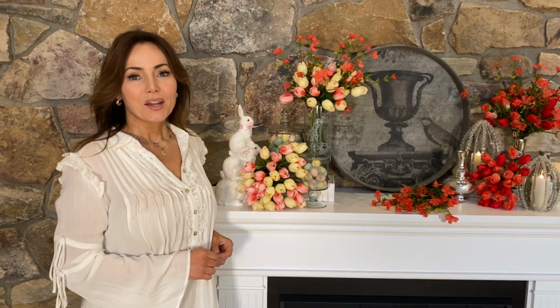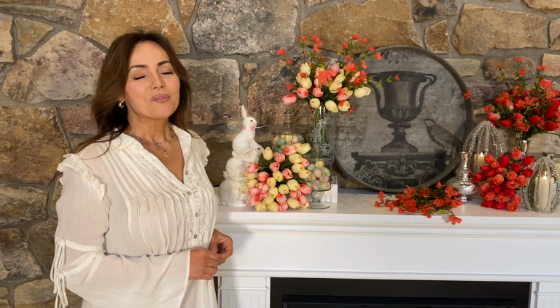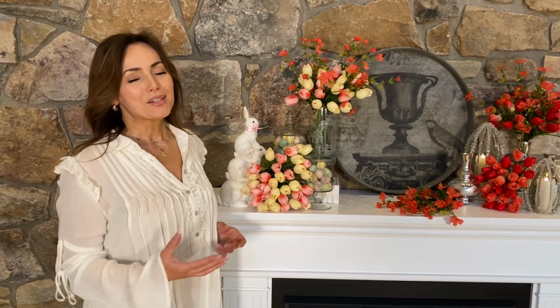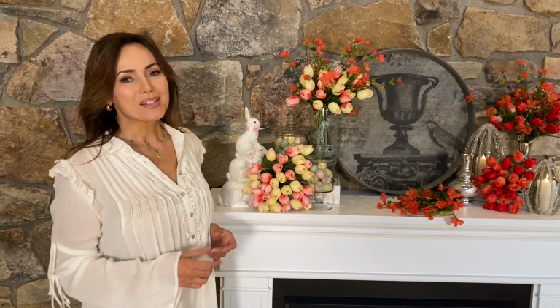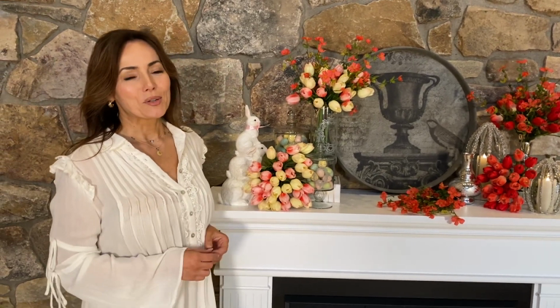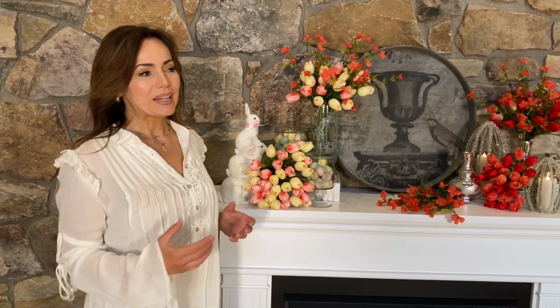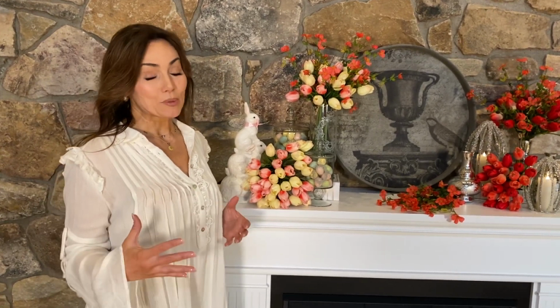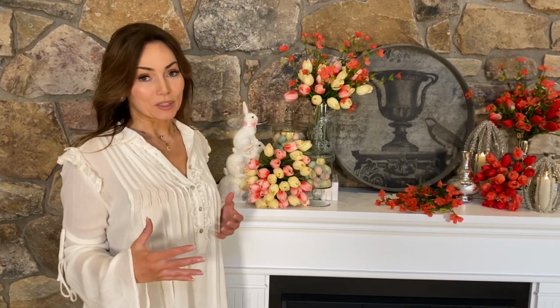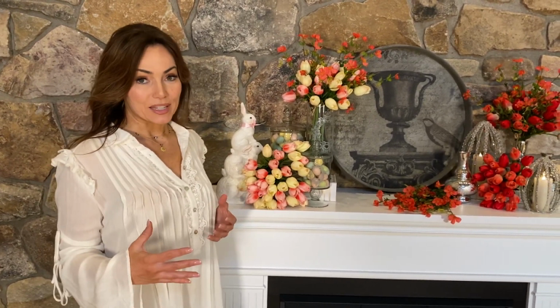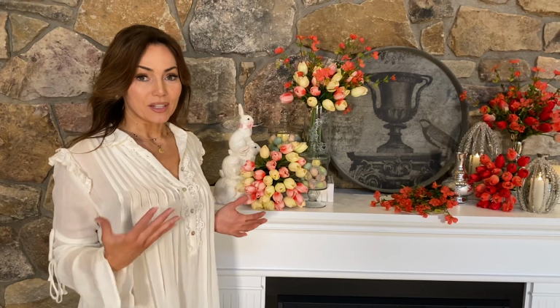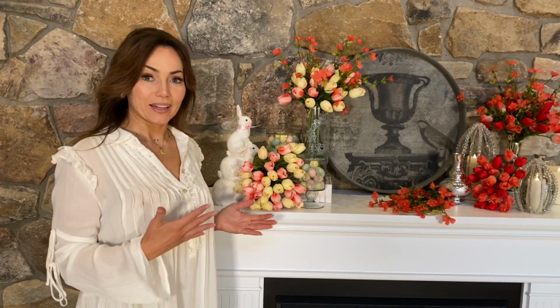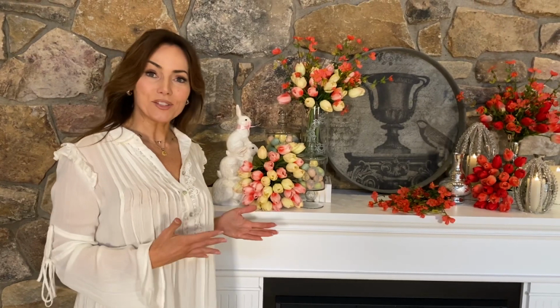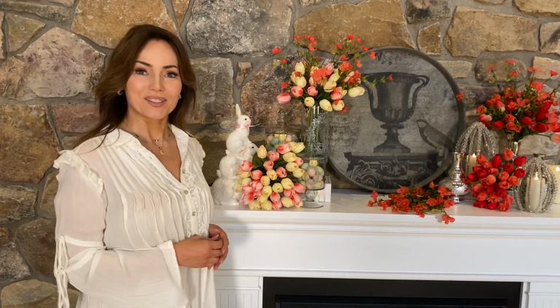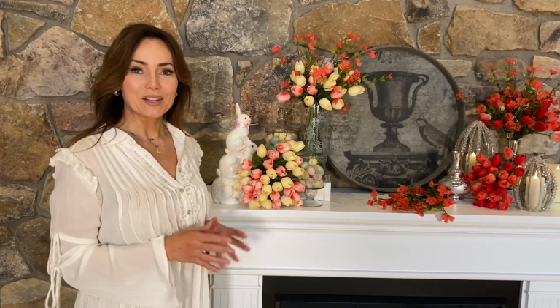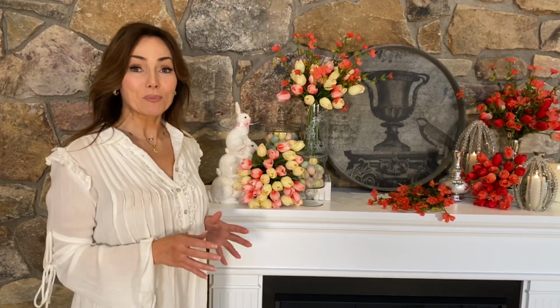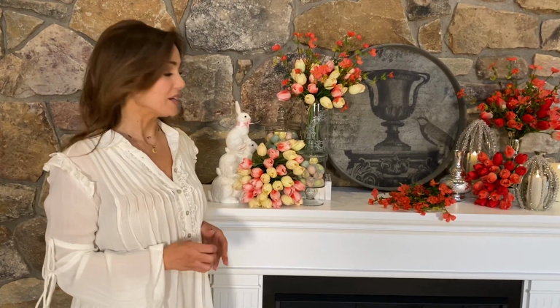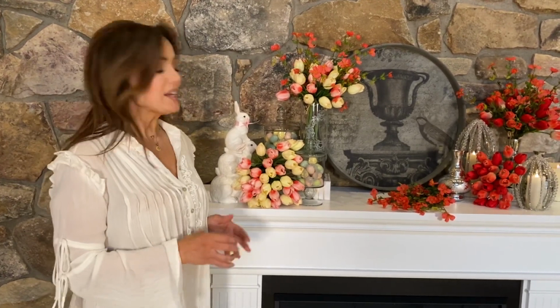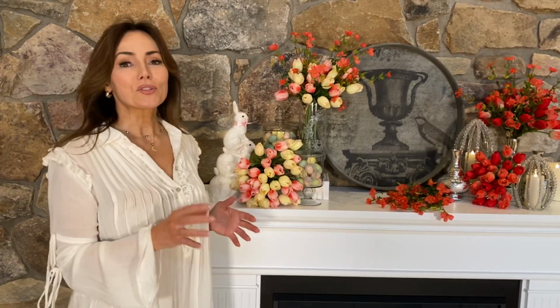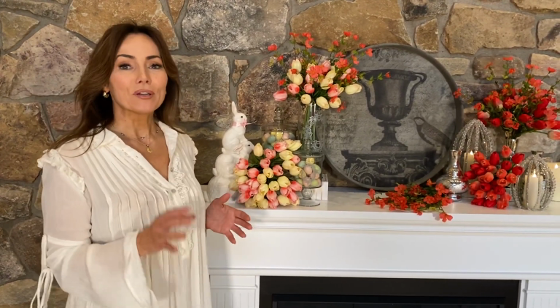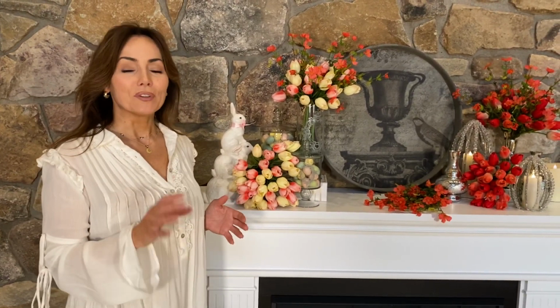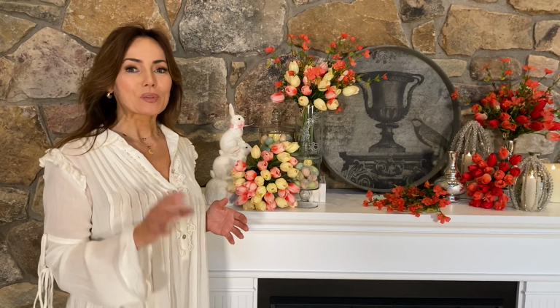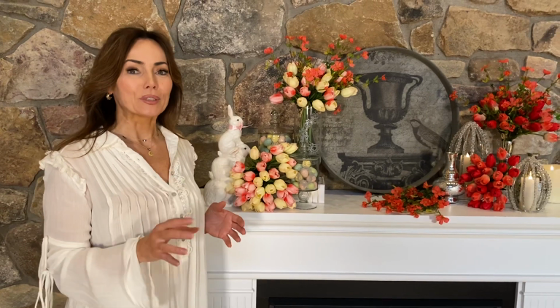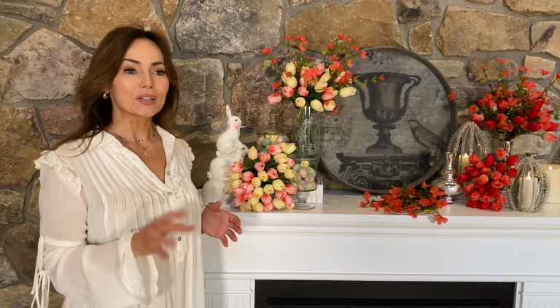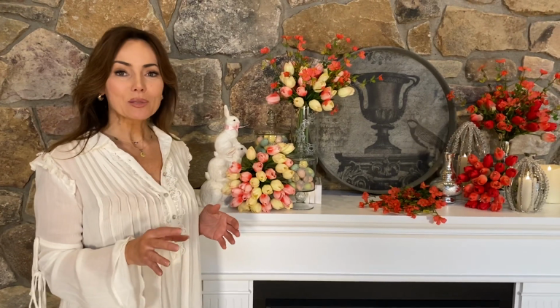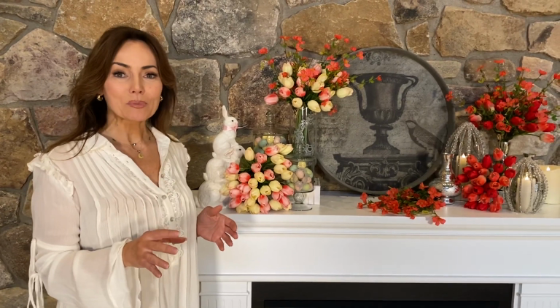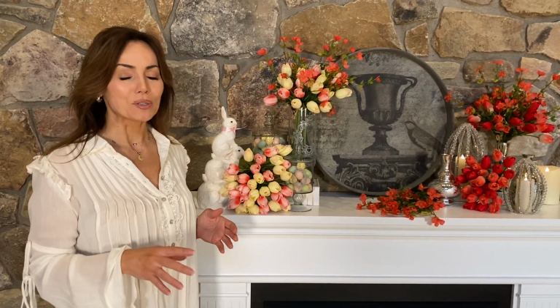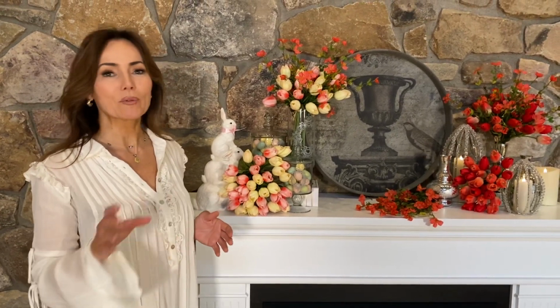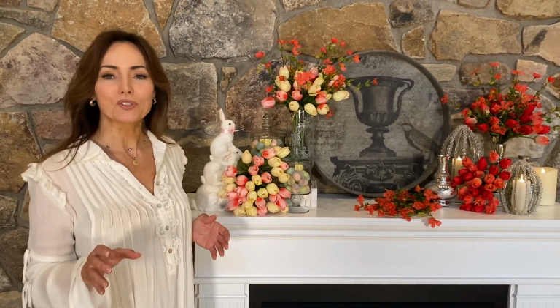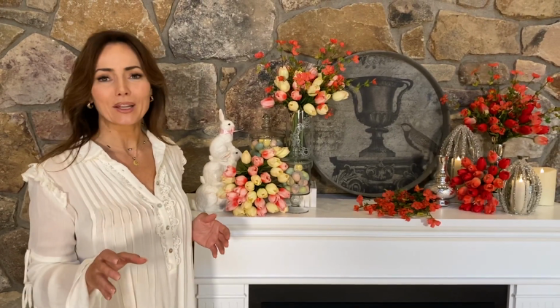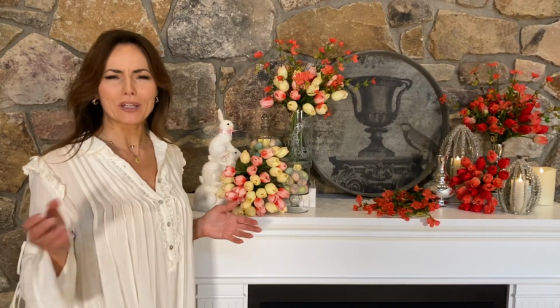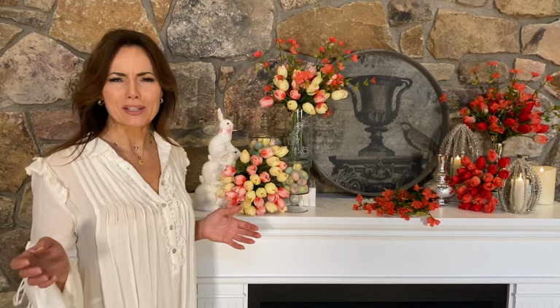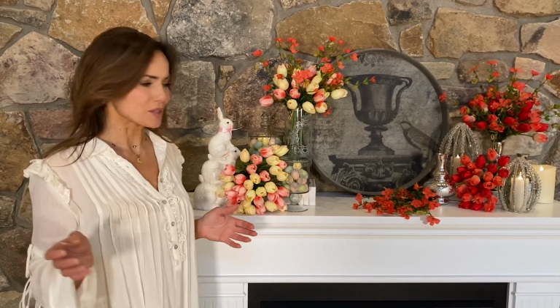One of the easiest ways to make any arrangement look like Easter is to add Easter eggs. Easter eggs are a very, very specific look — you're not gonna see them at Christmas, they're not gonna be around 4th of July. We all know what Easter eggs look like.